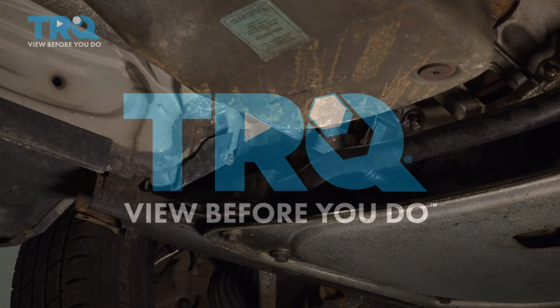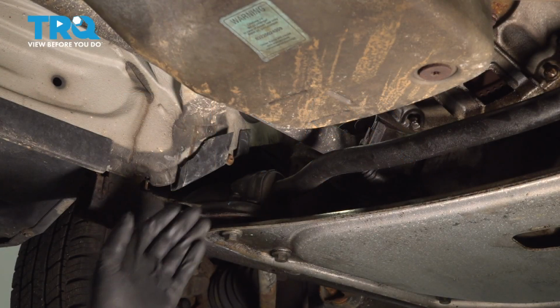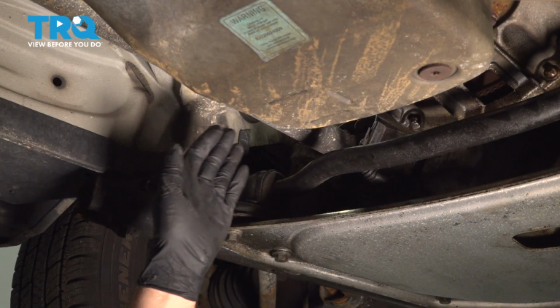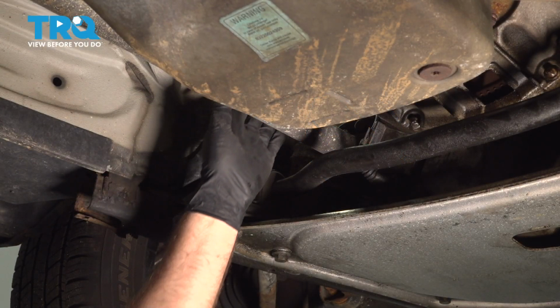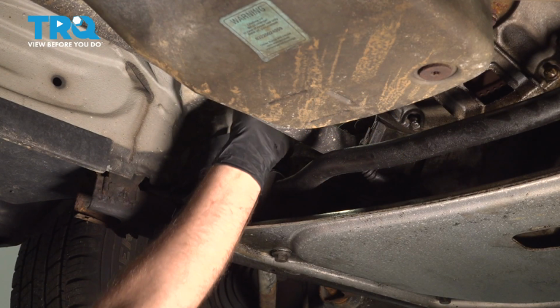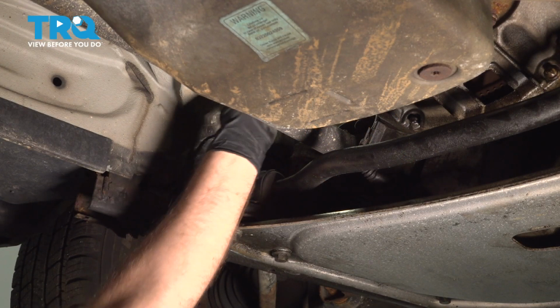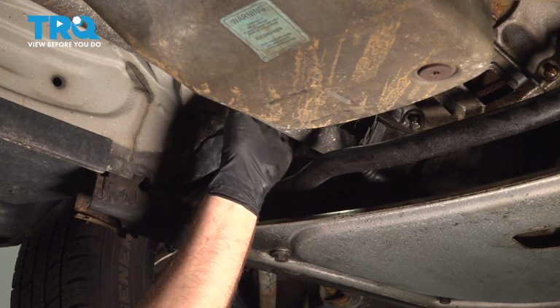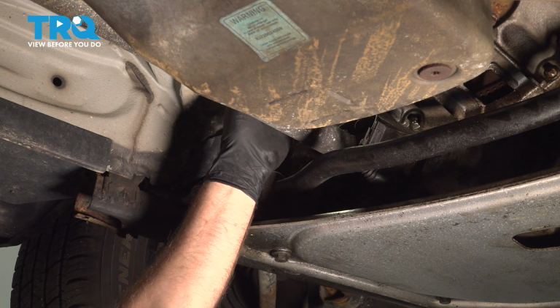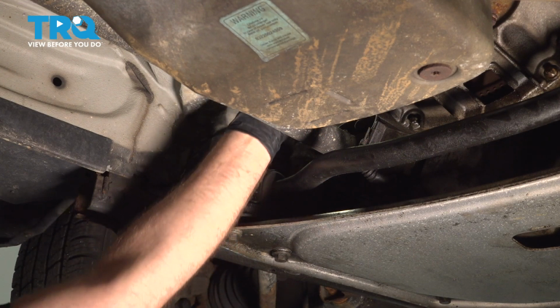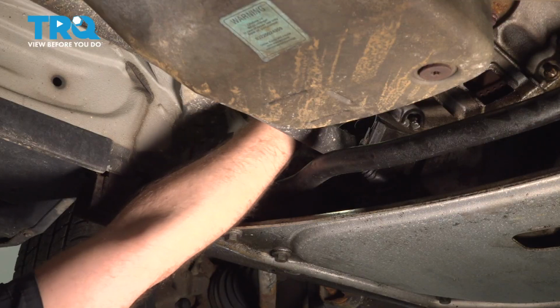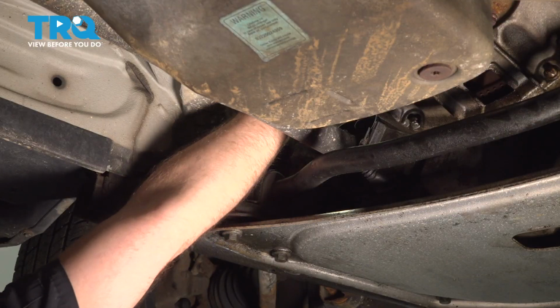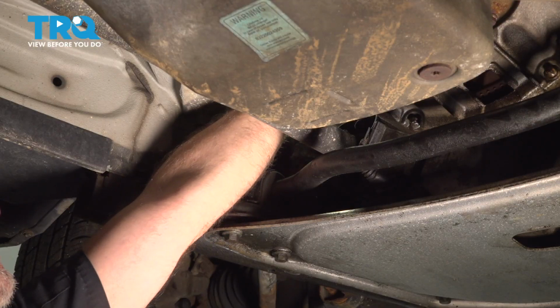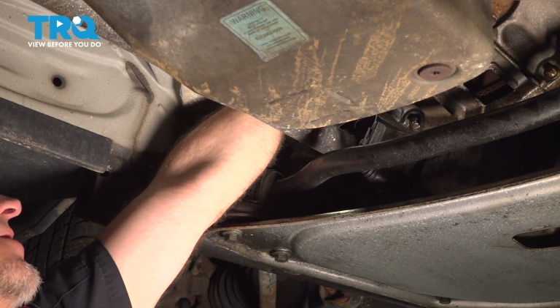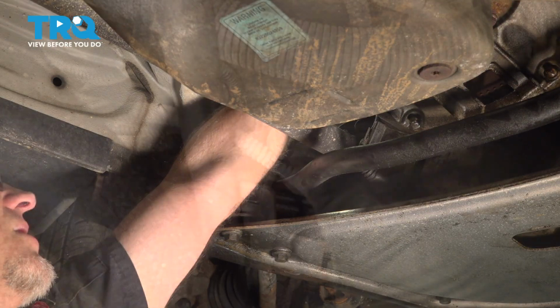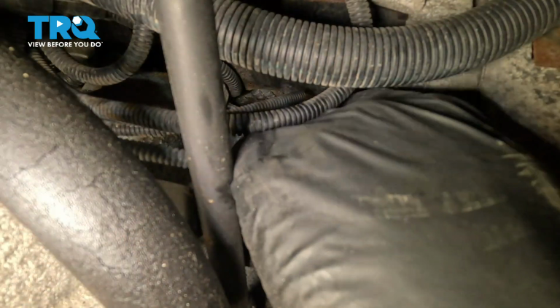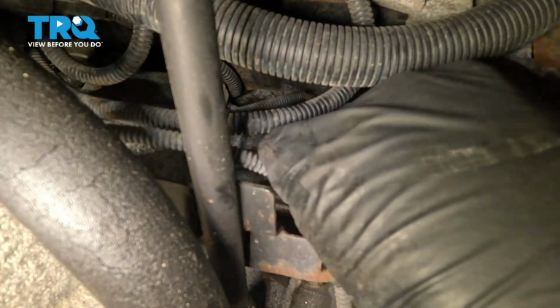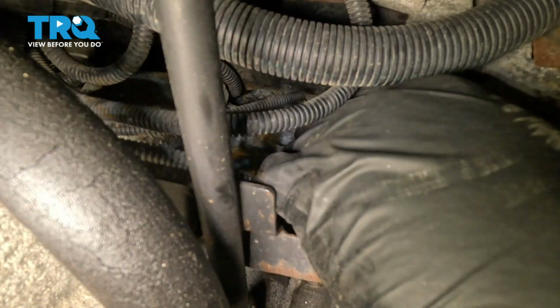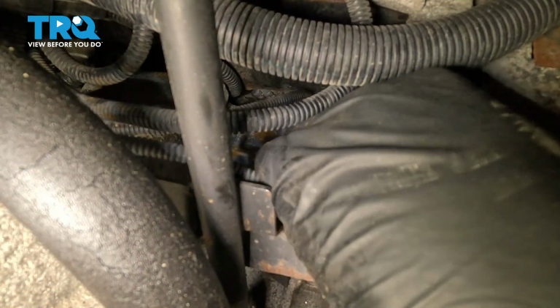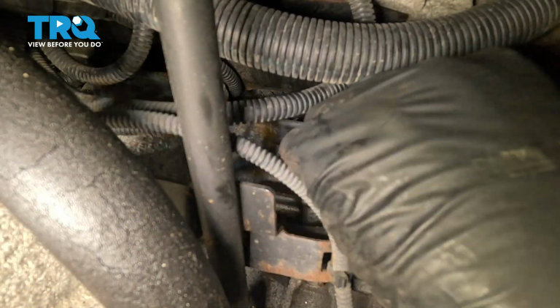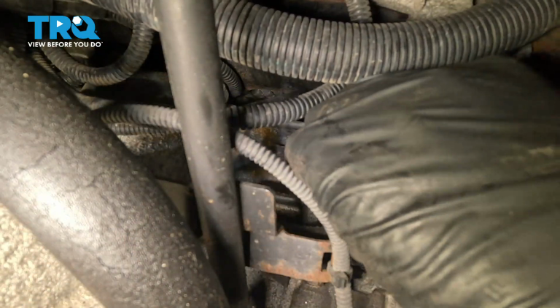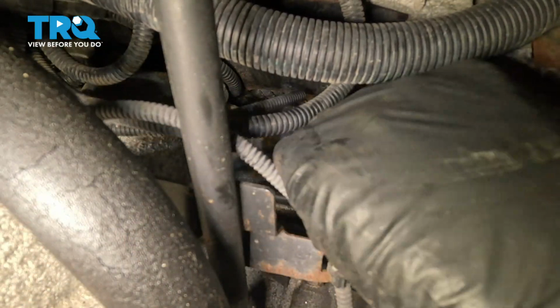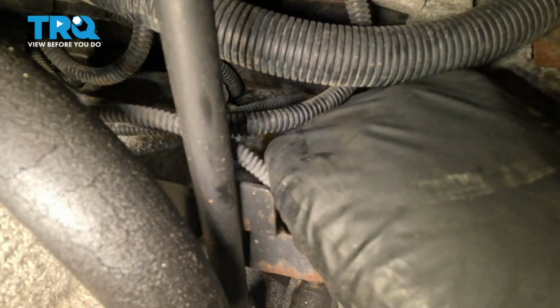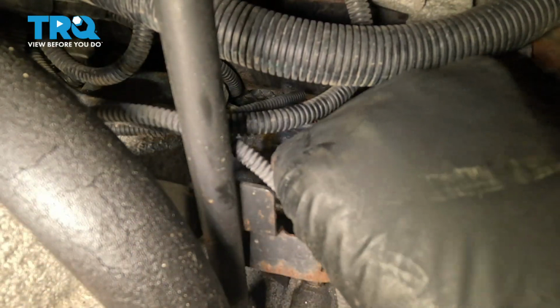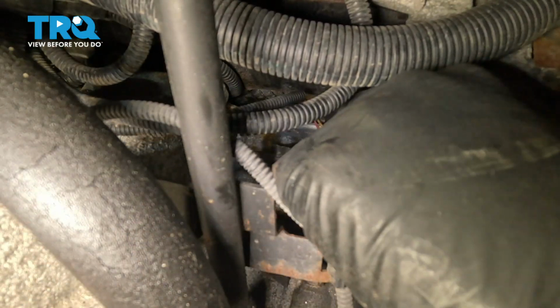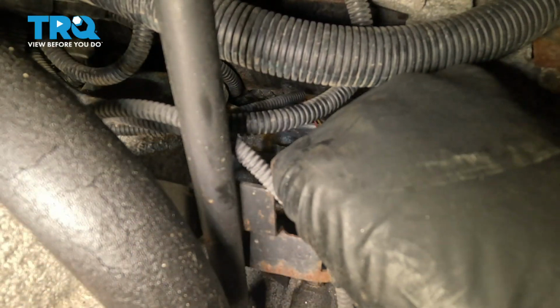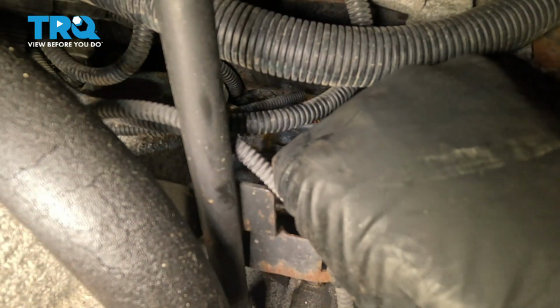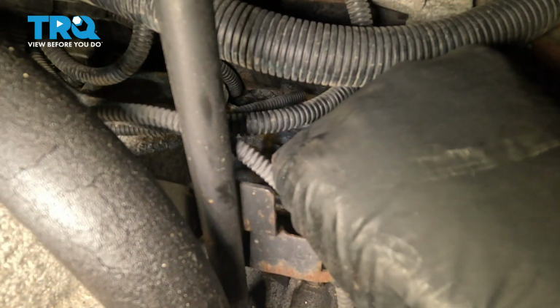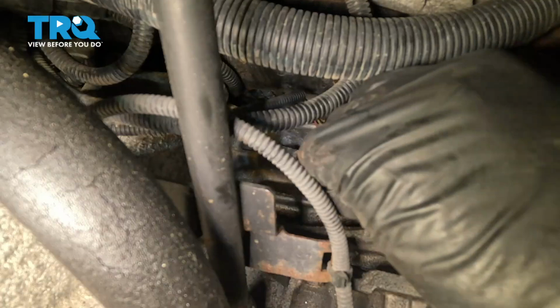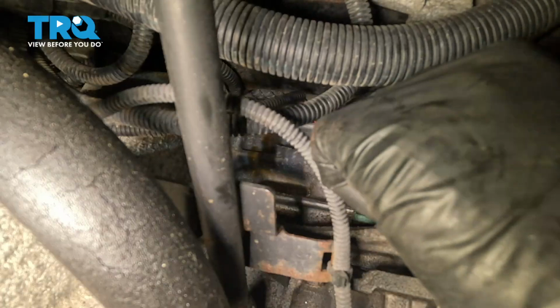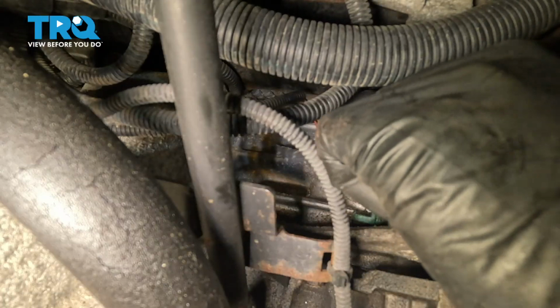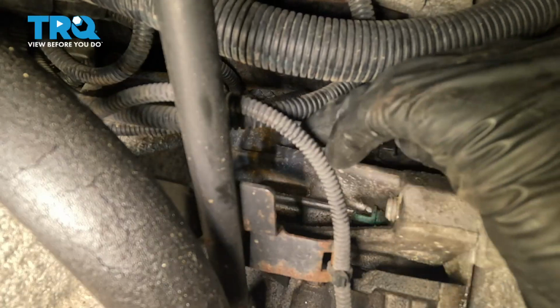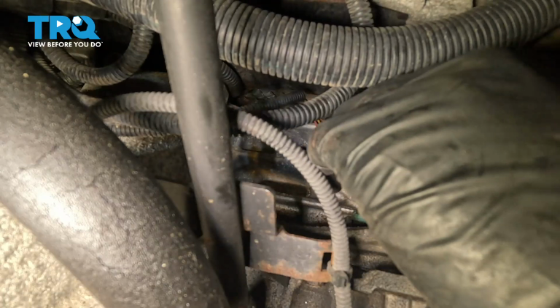I'm going to reach up next to where the front drive shaft is and on the side of the engine. I can feel the sensor right here — it's kind of hard to see.